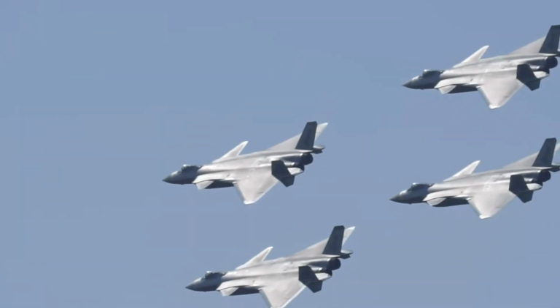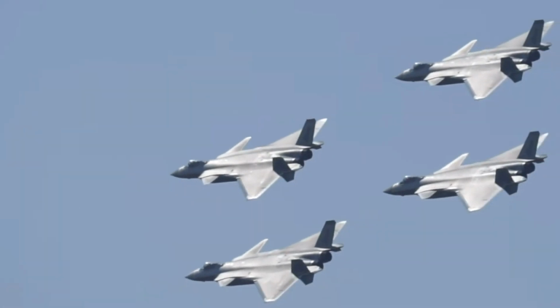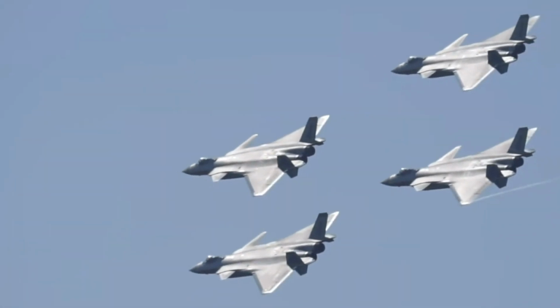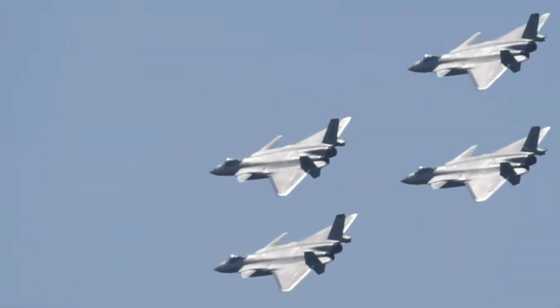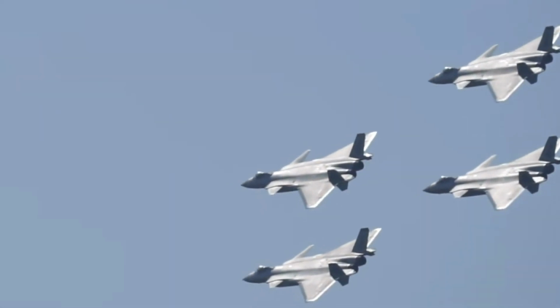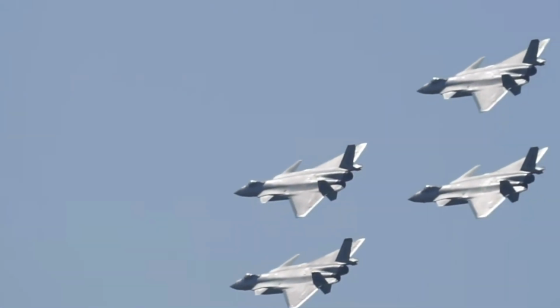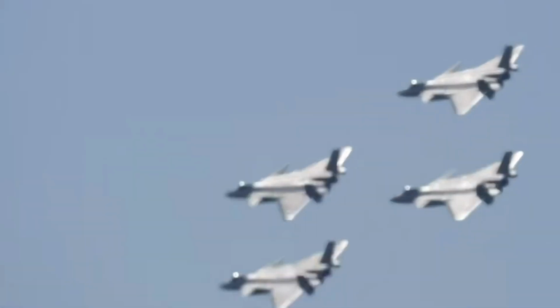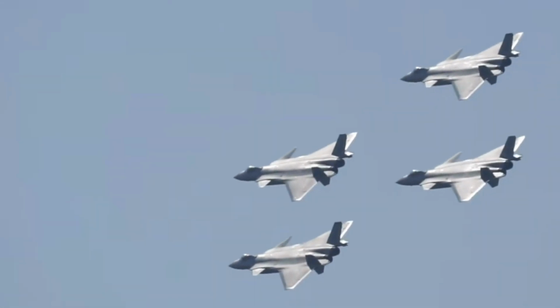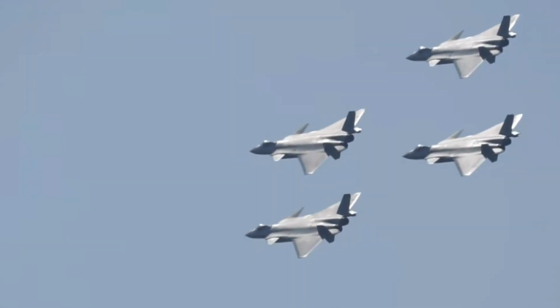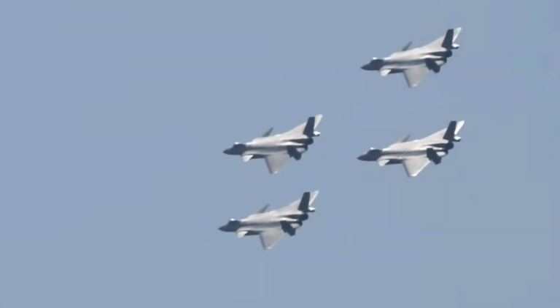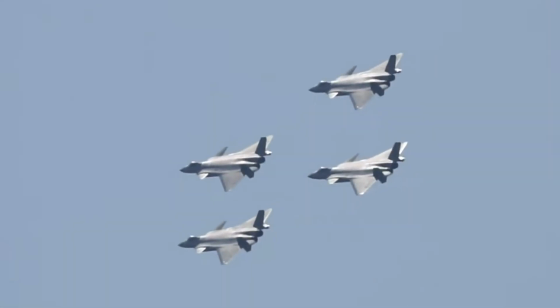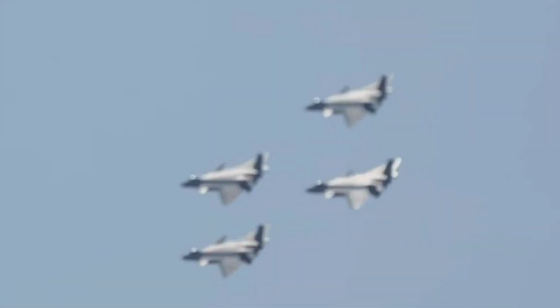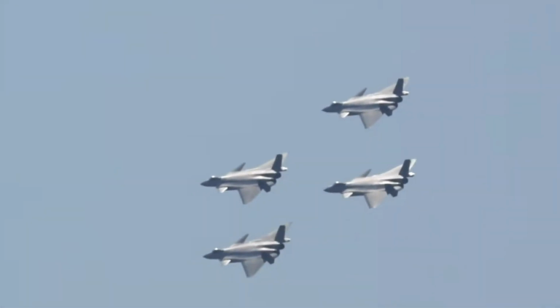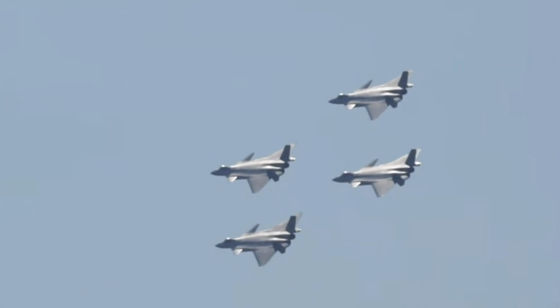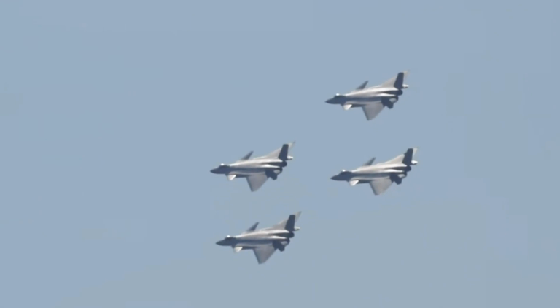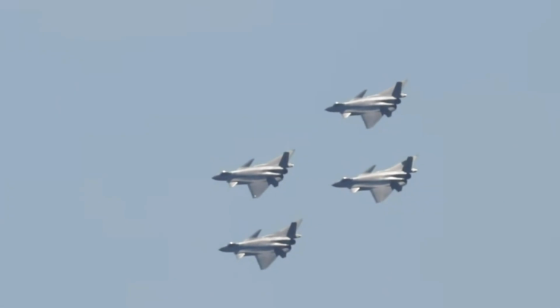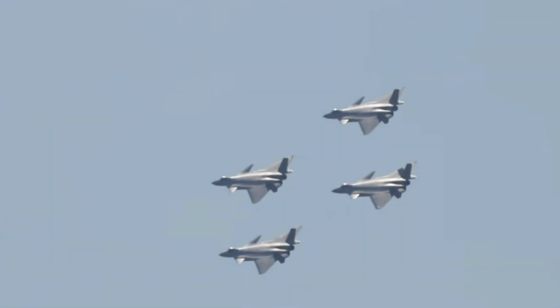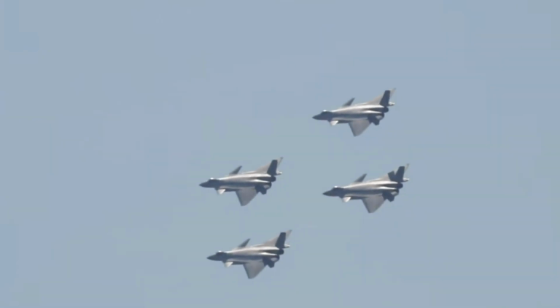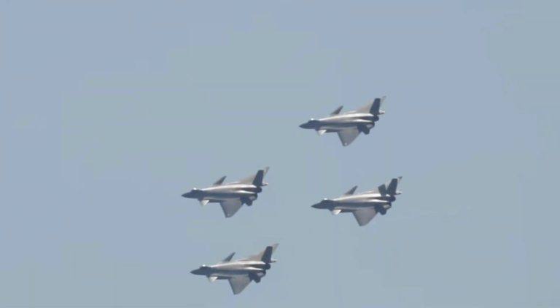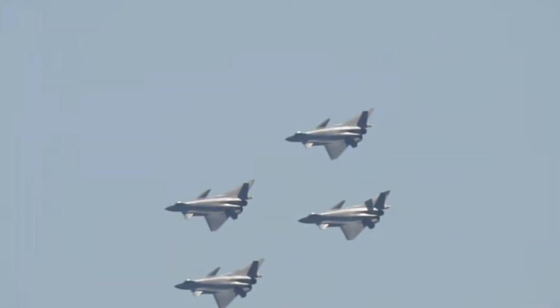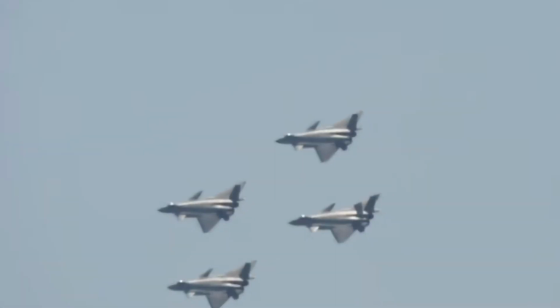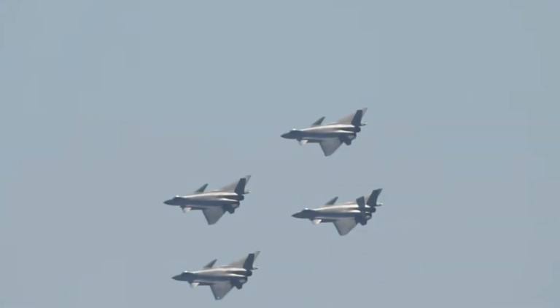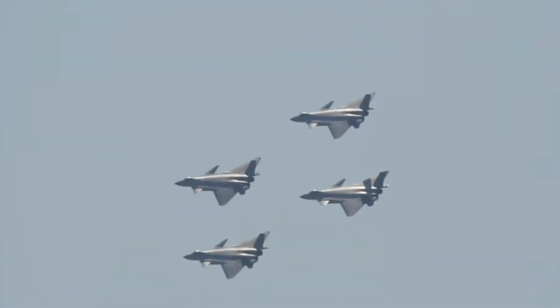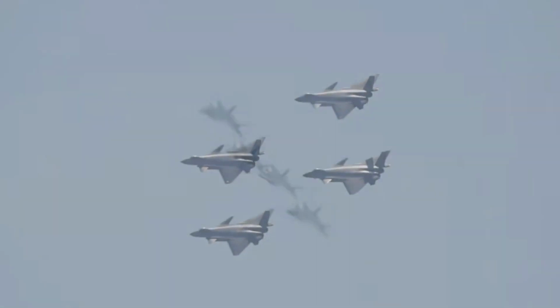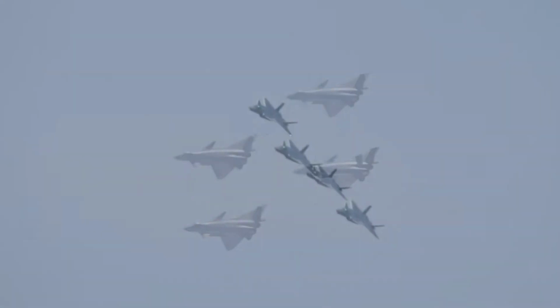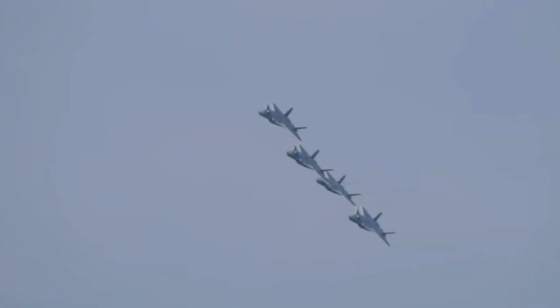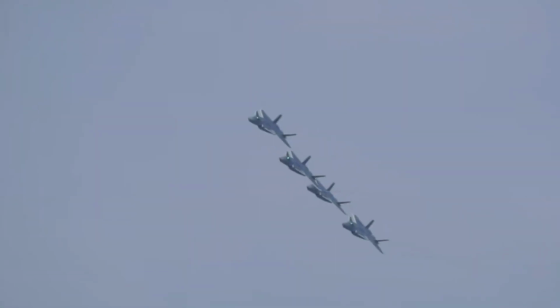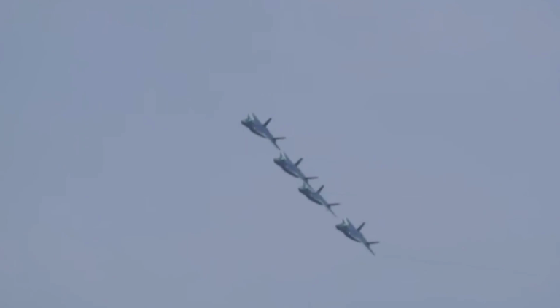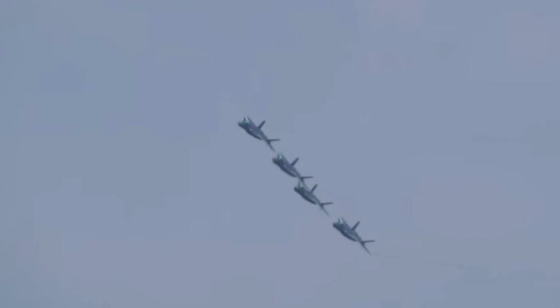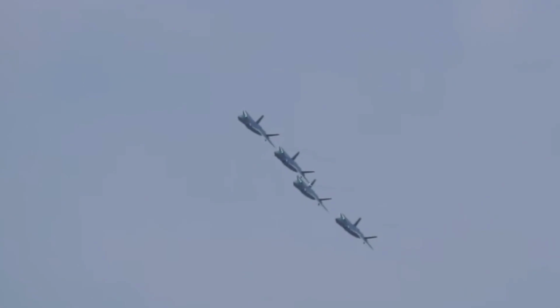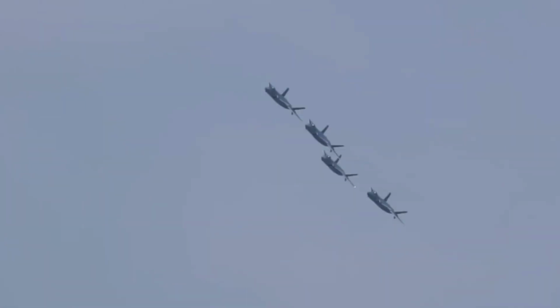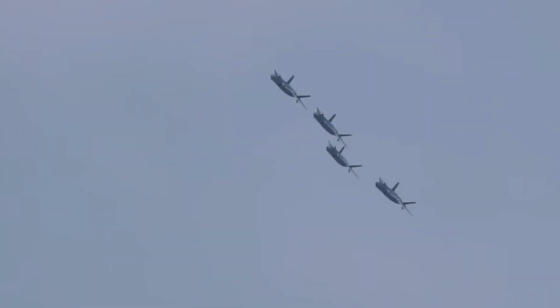First, four J-20 fighters performed in formation, which was never done before. In the form of a diamond formation, they performed a spectacular low-altitude pass under the harsh environment of low cloud cover.